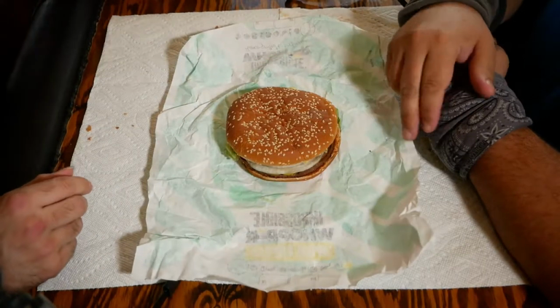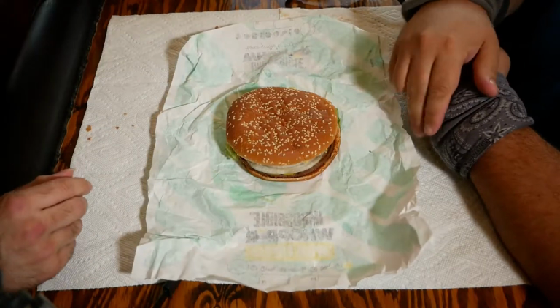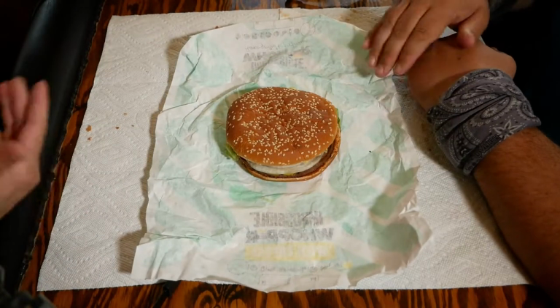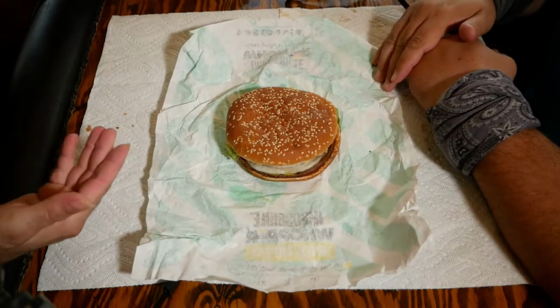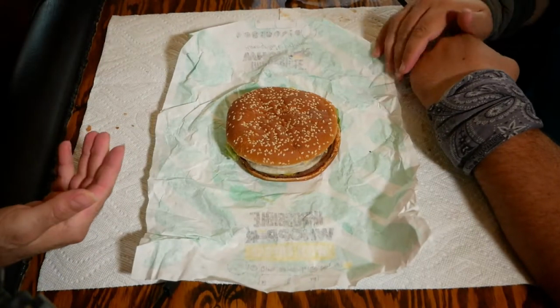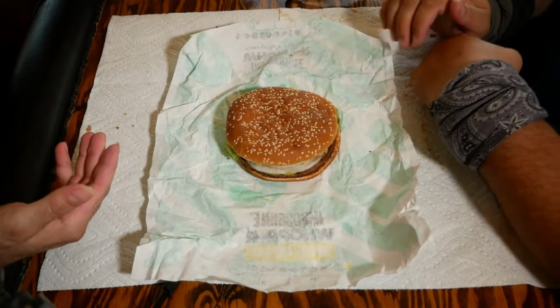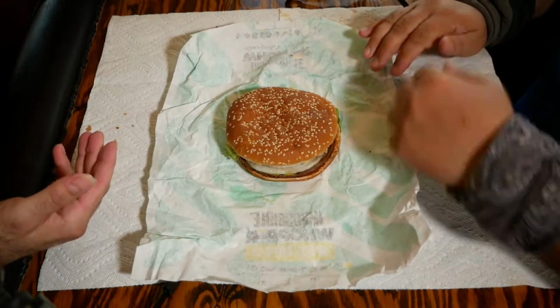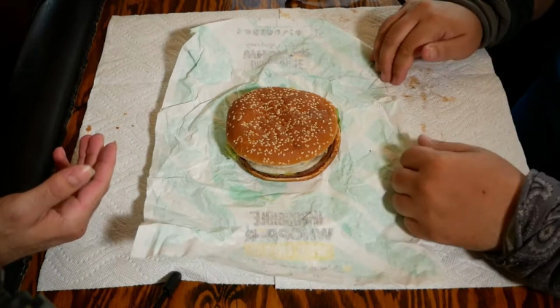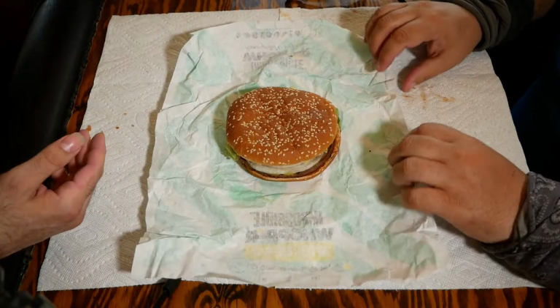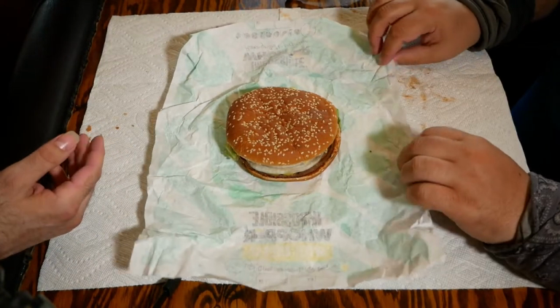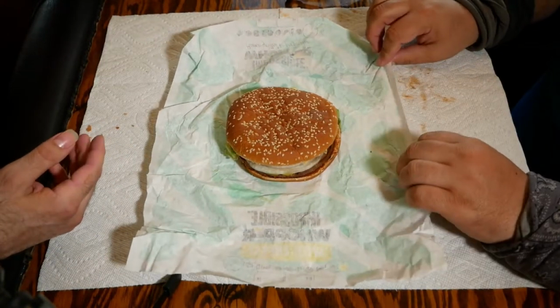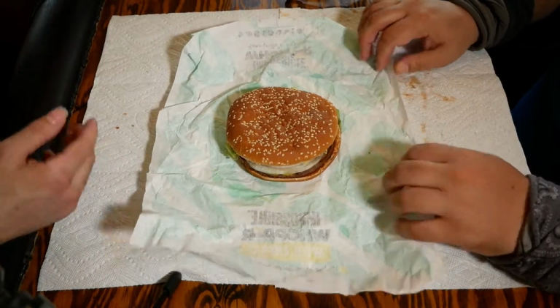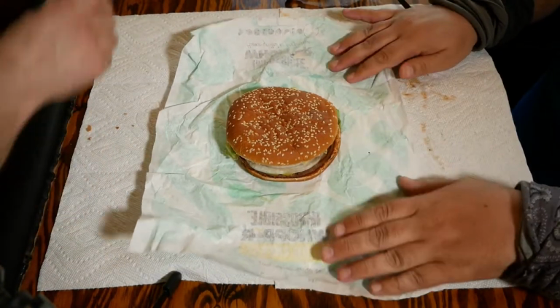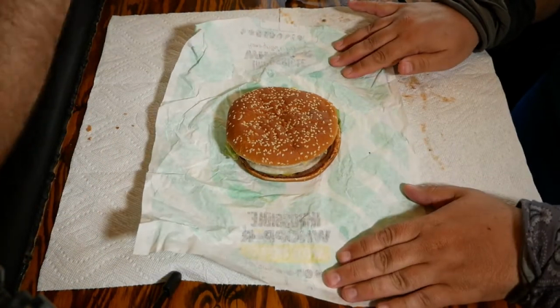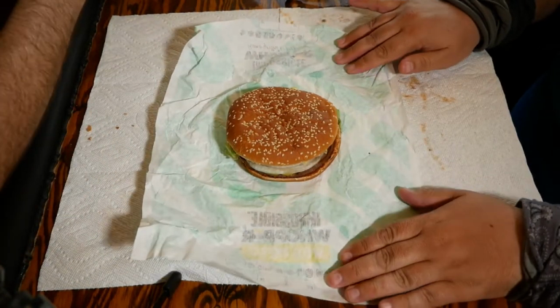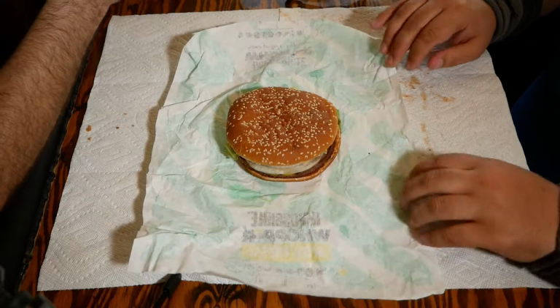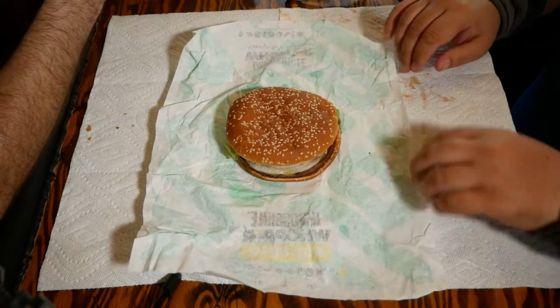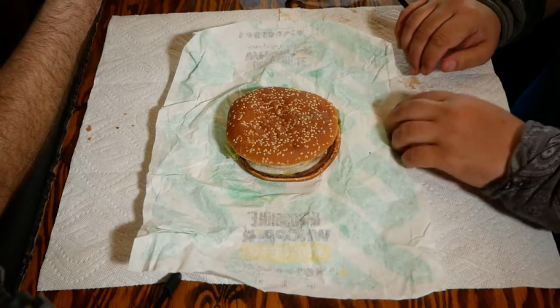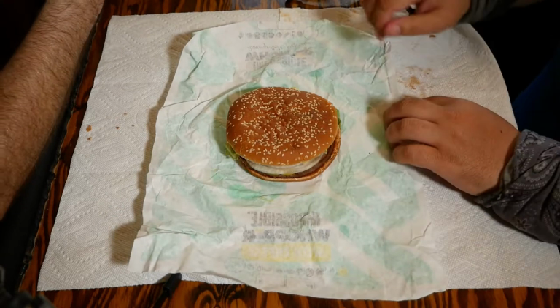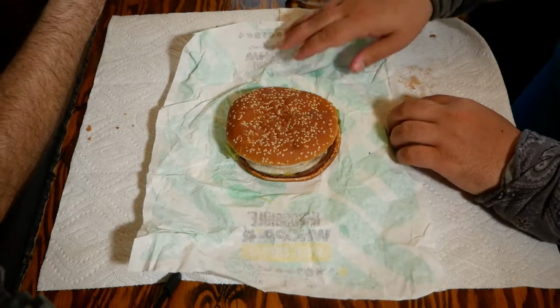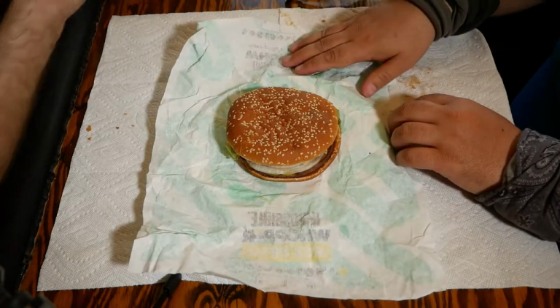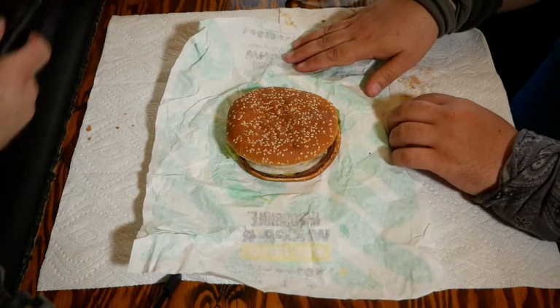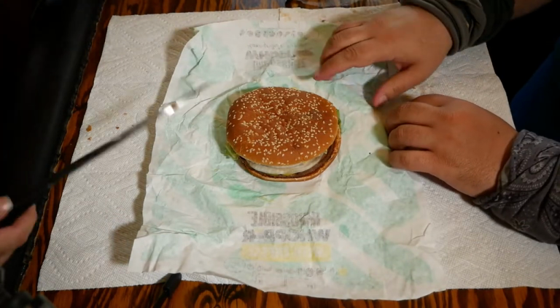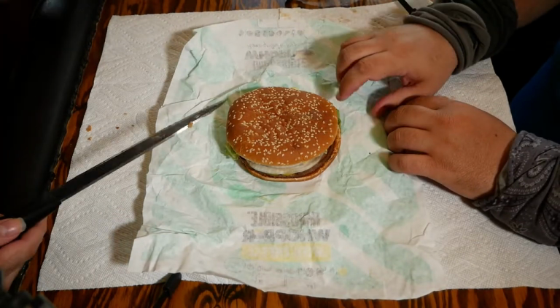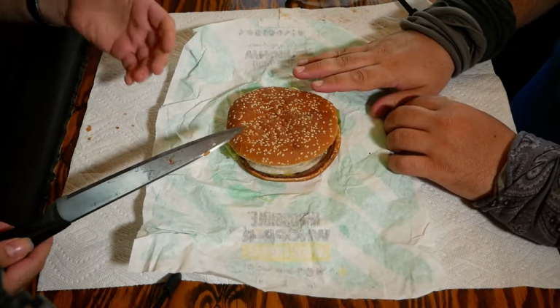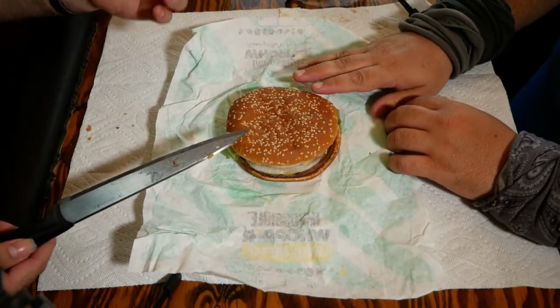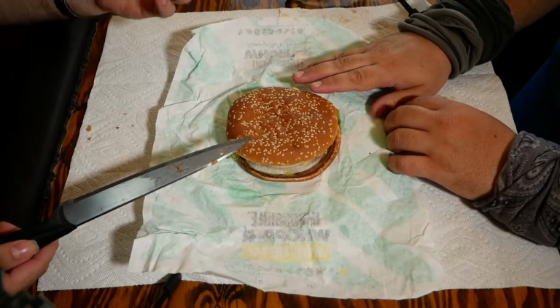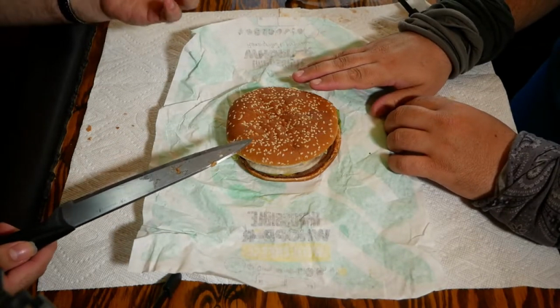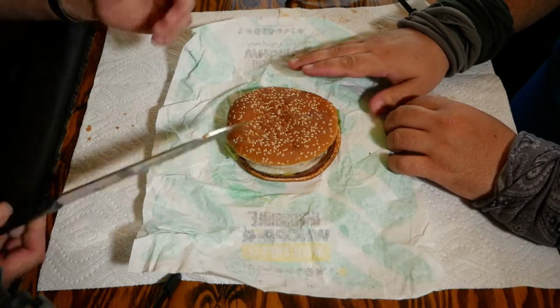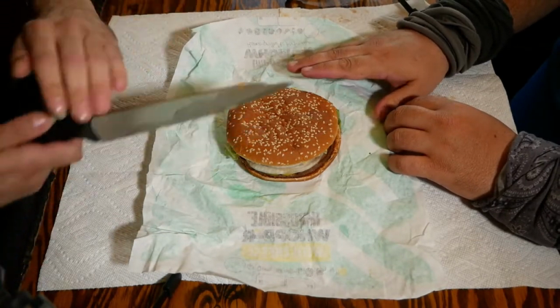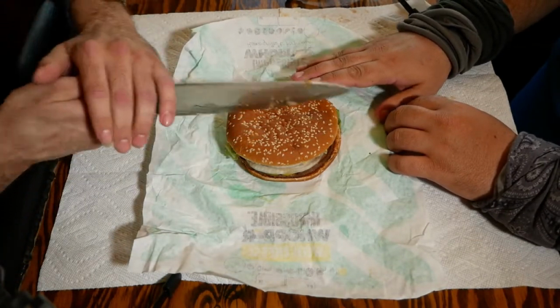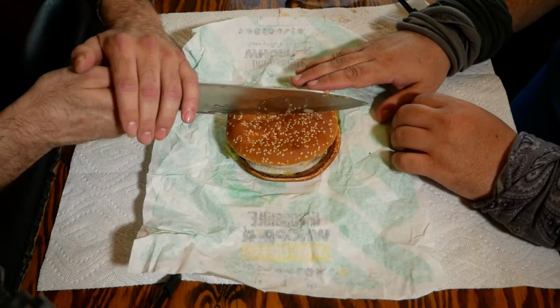Now we know from our experiences with the Whopper — this is supposed to basically be the Whopper with a different patty. Well, not a meat patty — it's a fake meat.